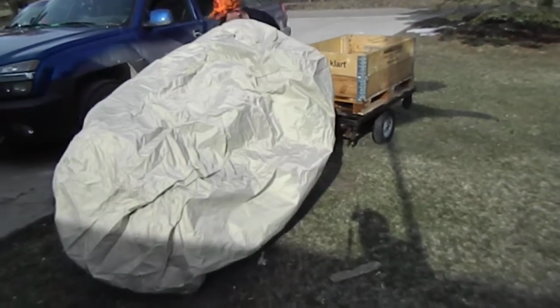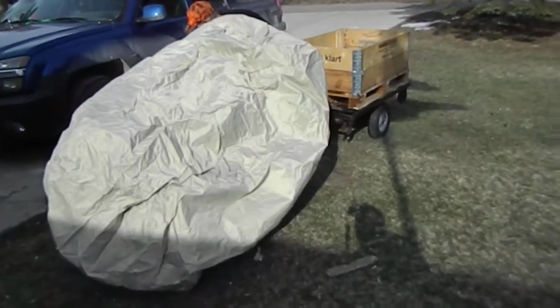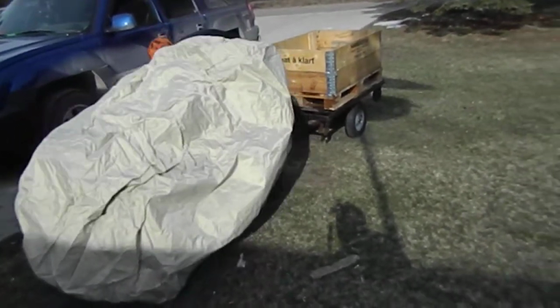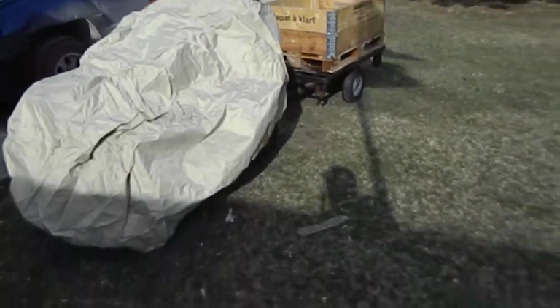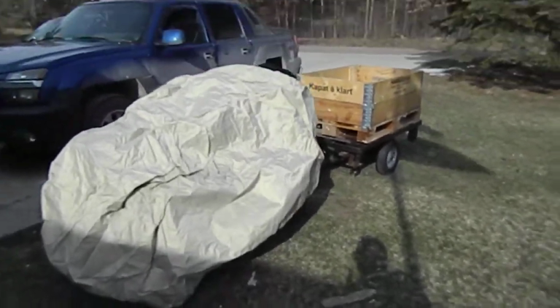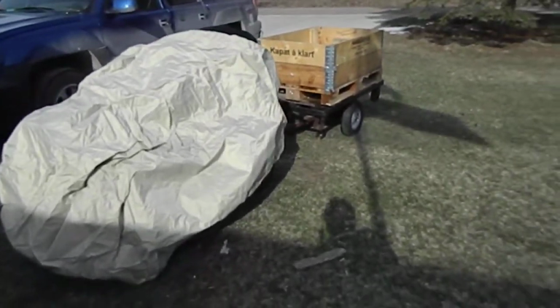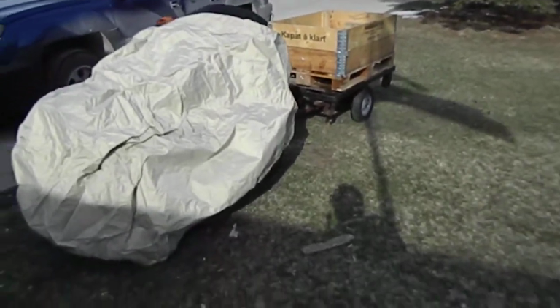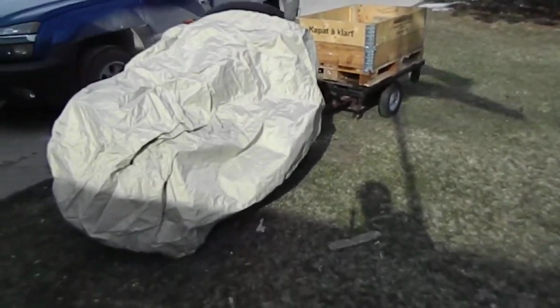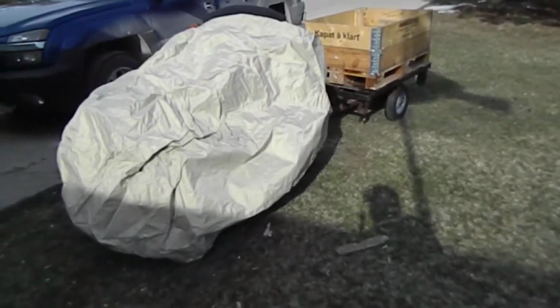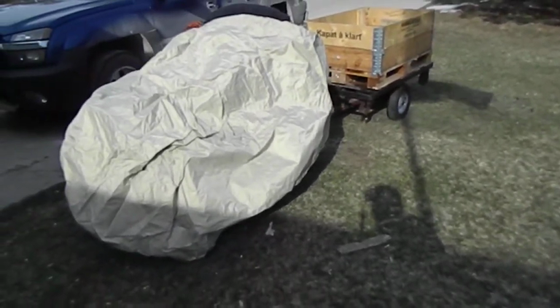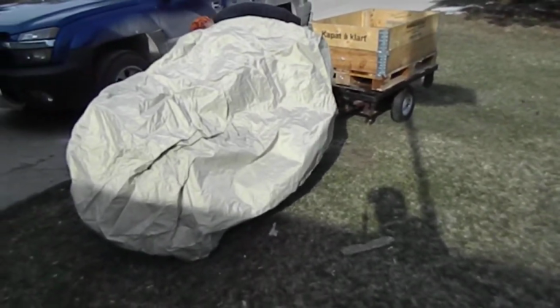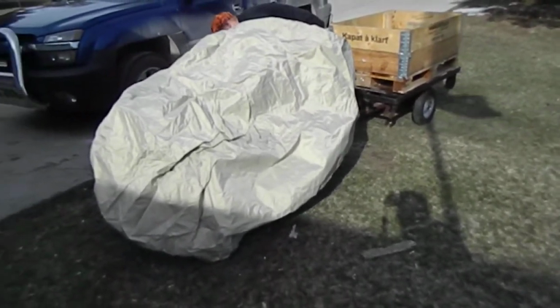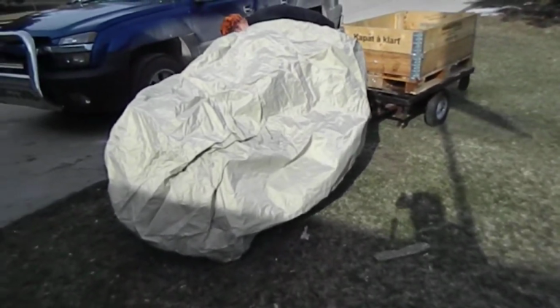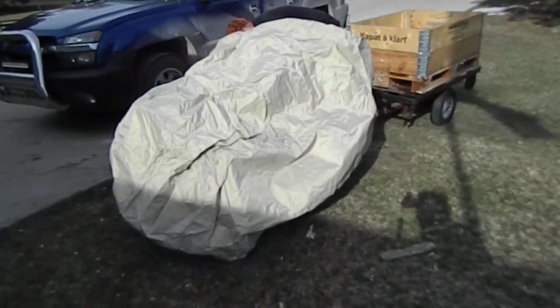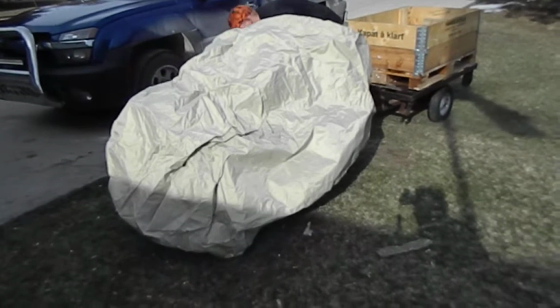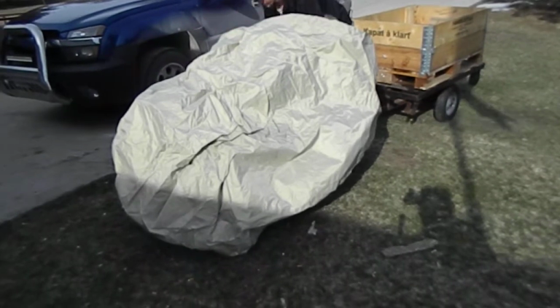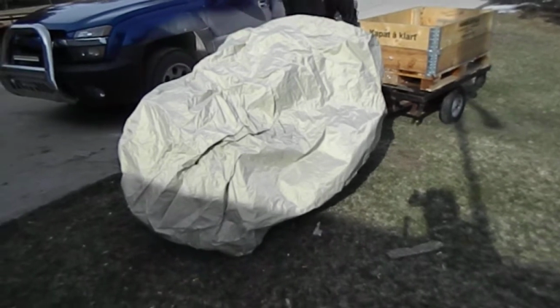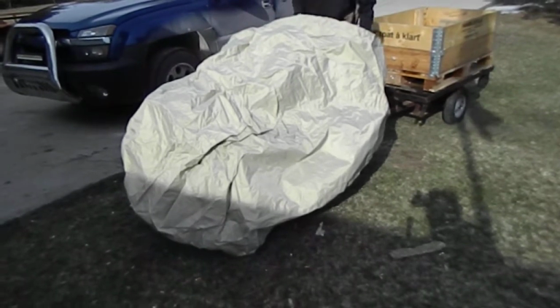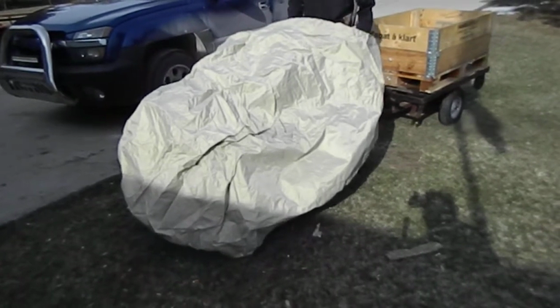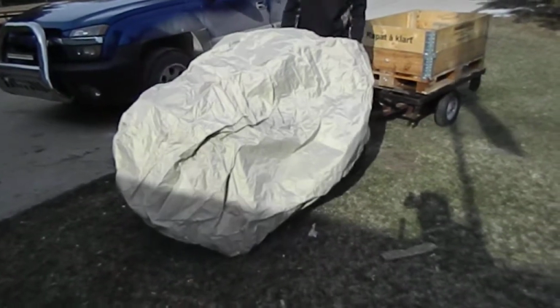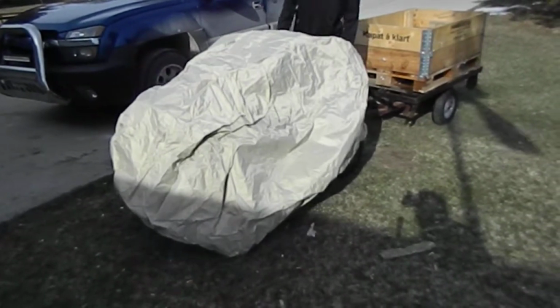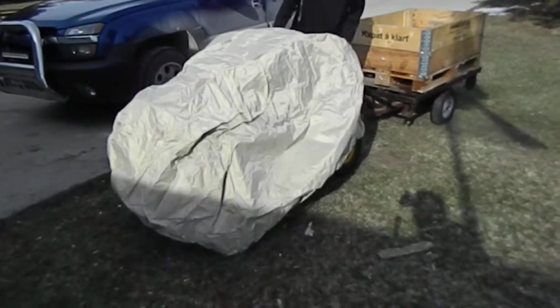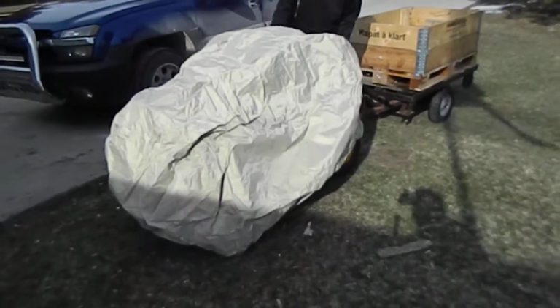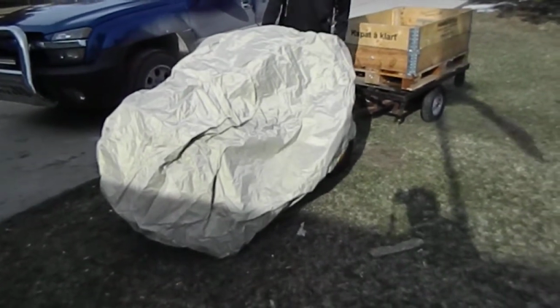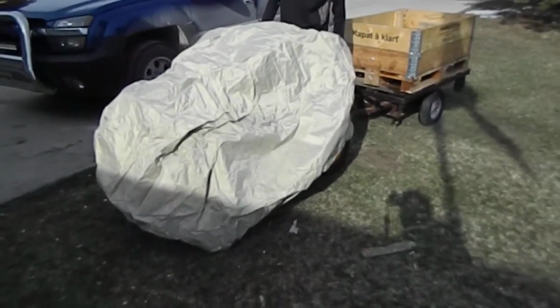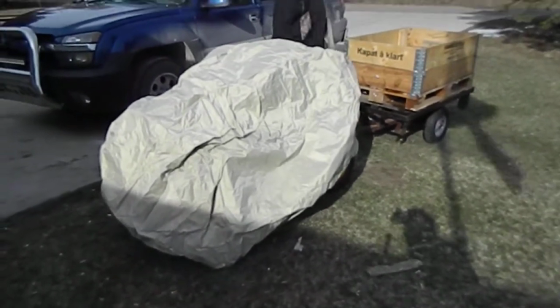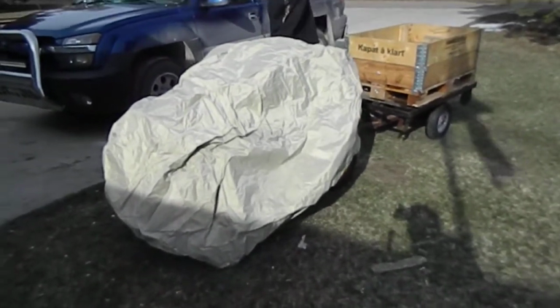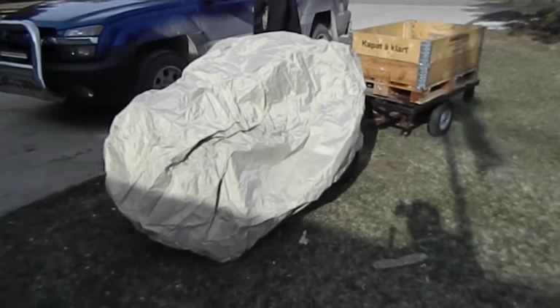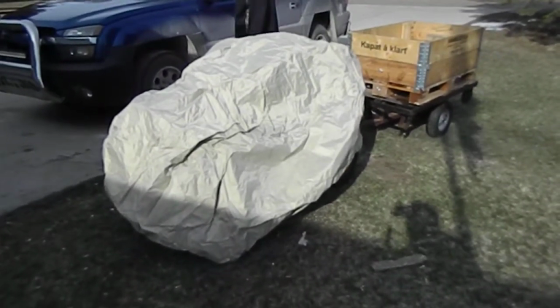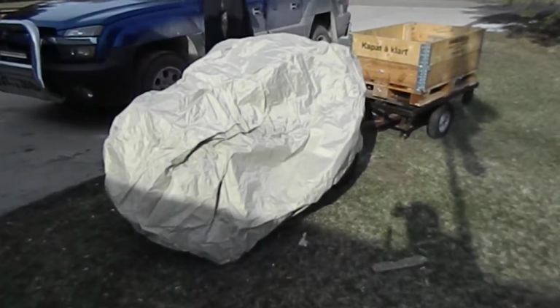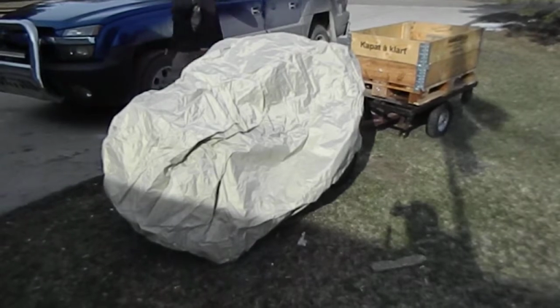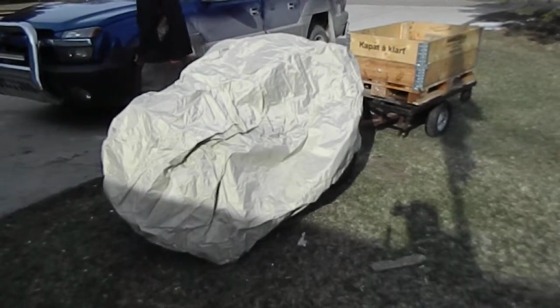Nice little straps and everything, and it fully covered that with his big seat and all the lights. So check the link below on how to order one of these tarps today. Thank you.